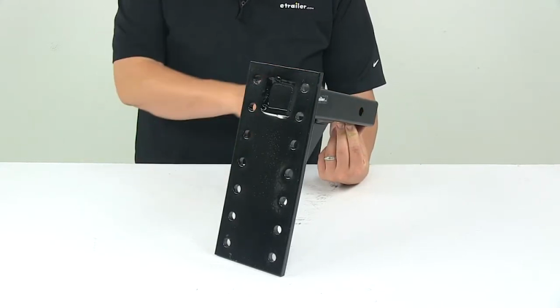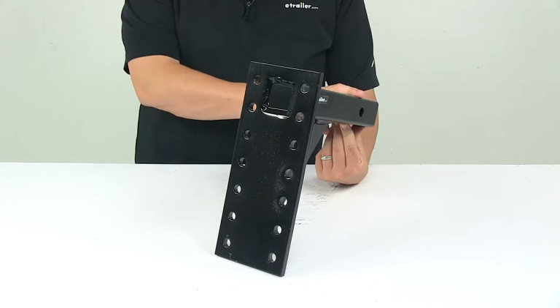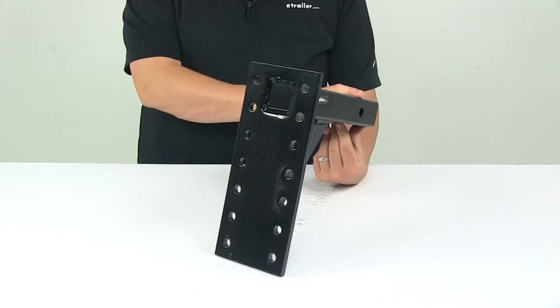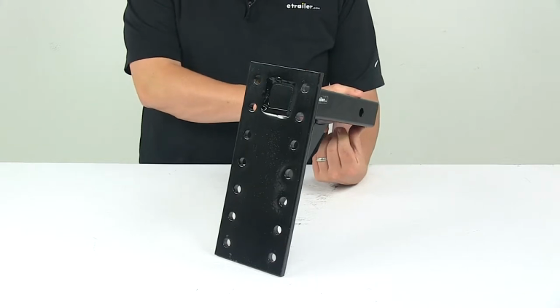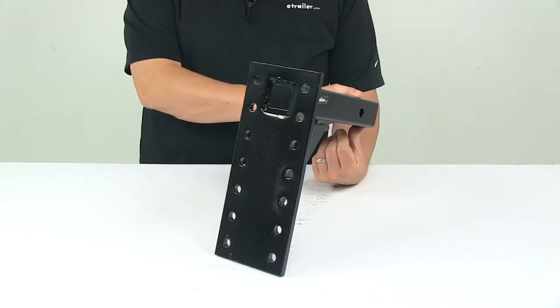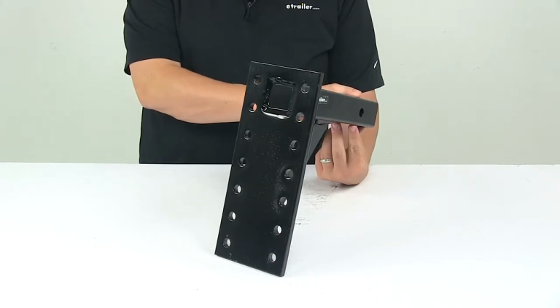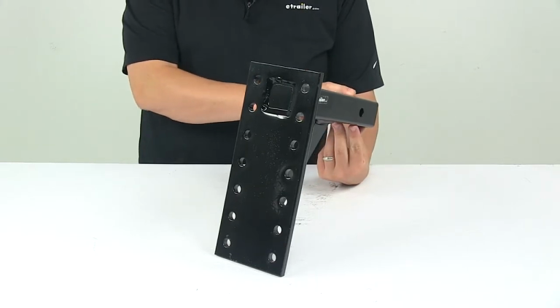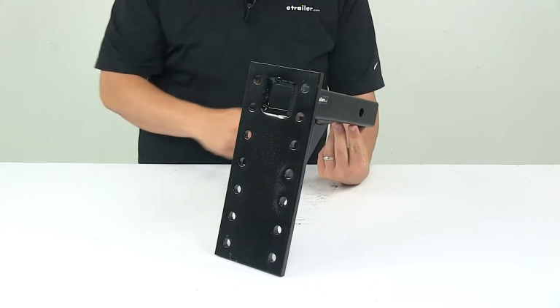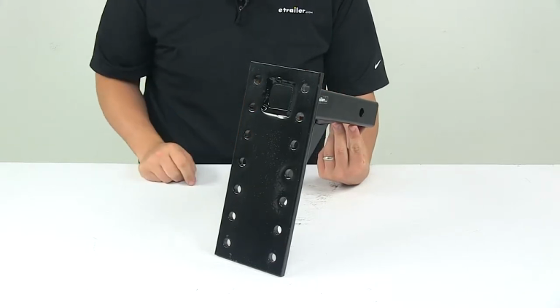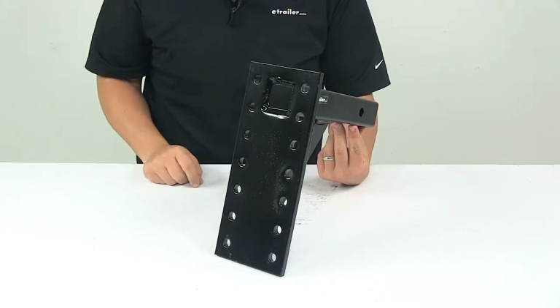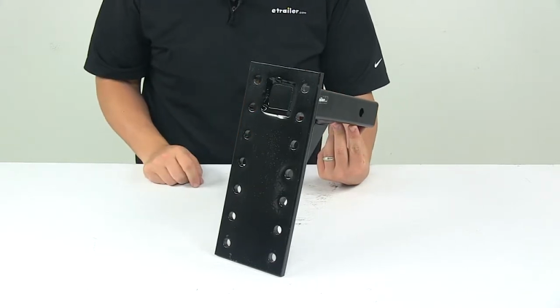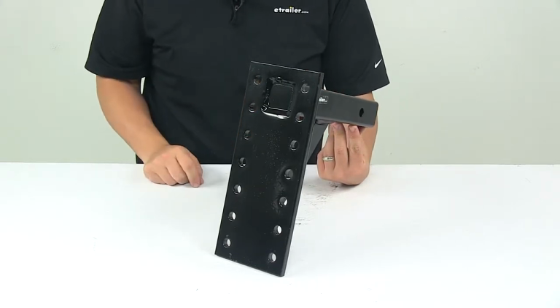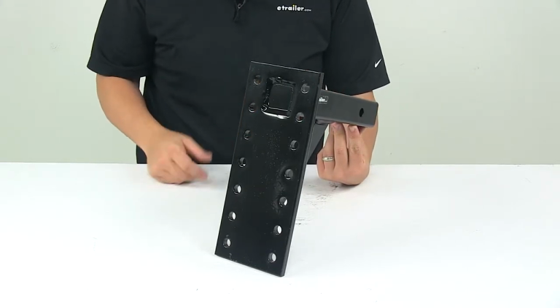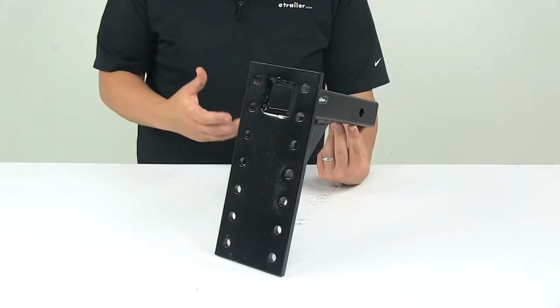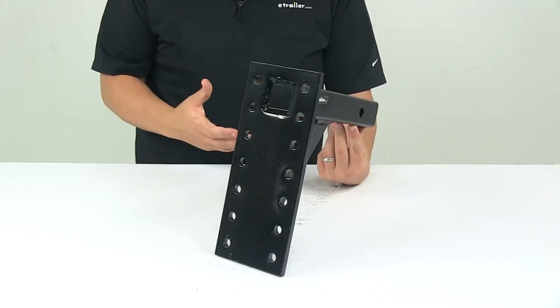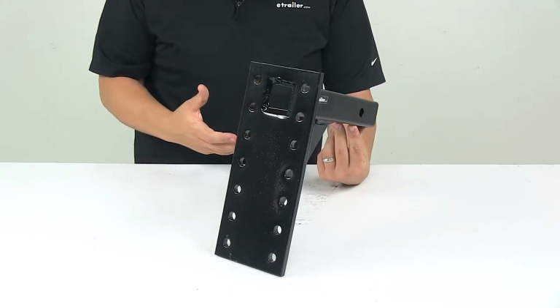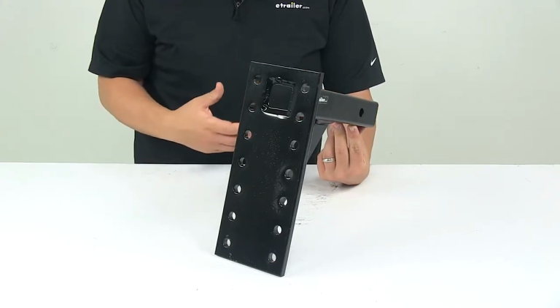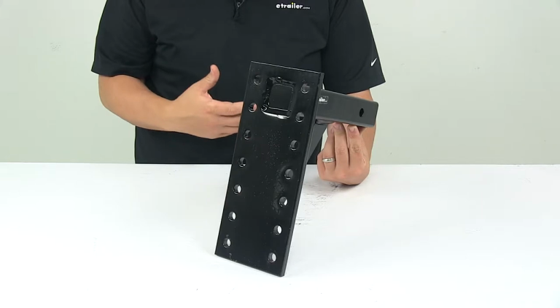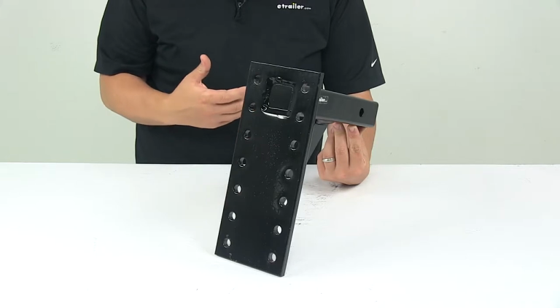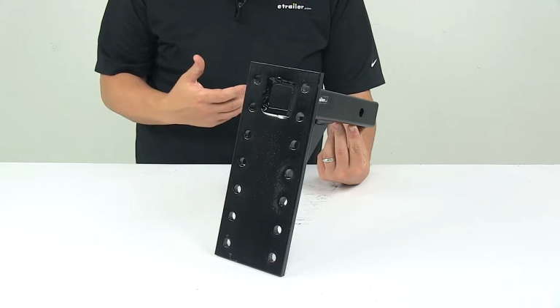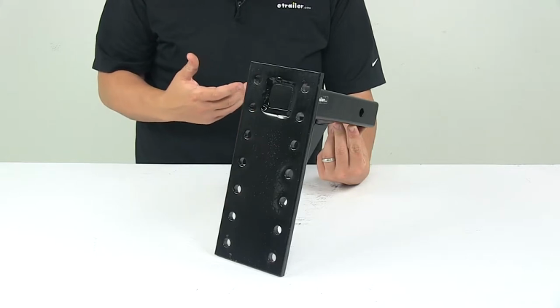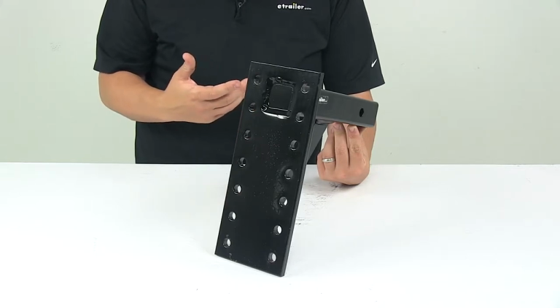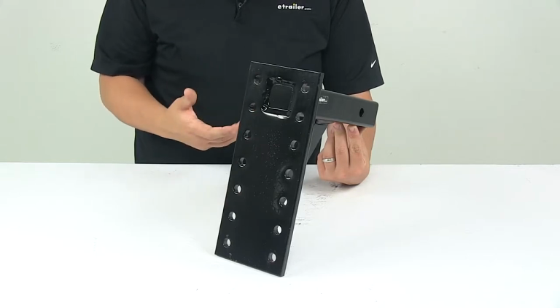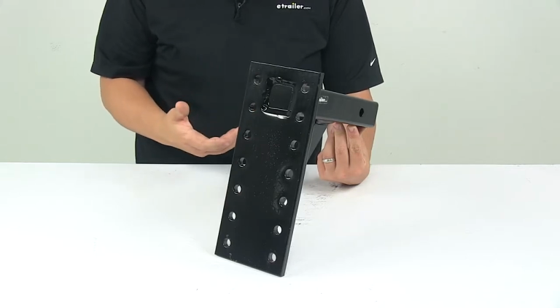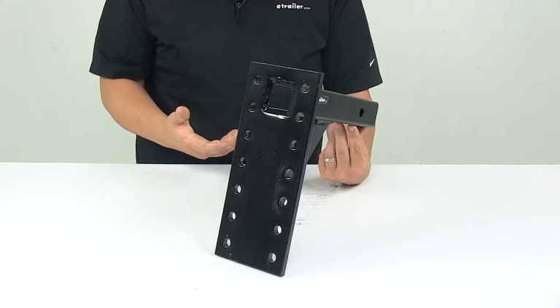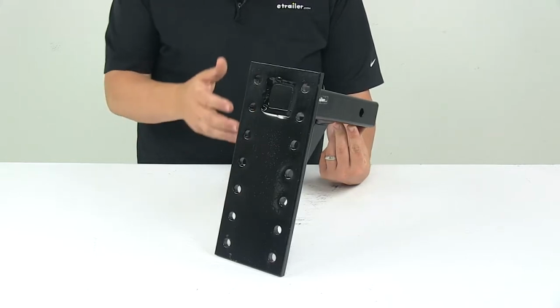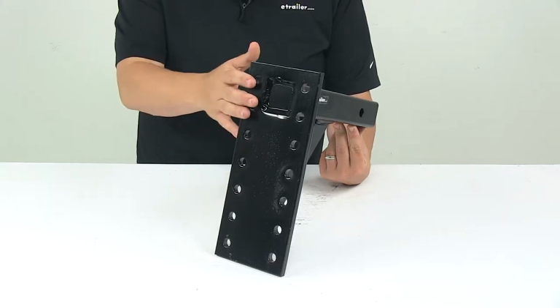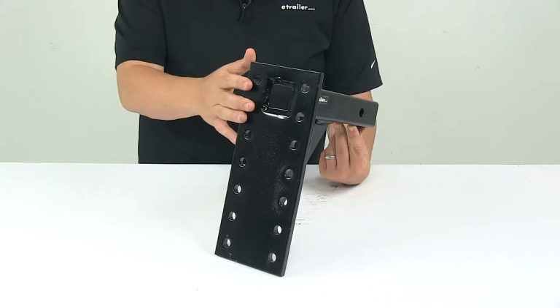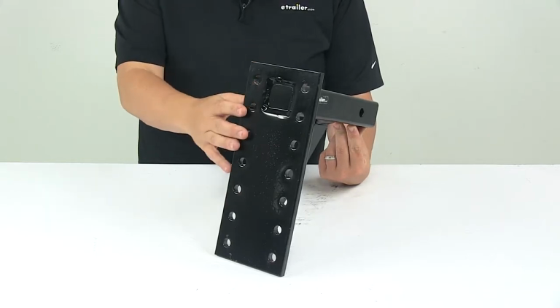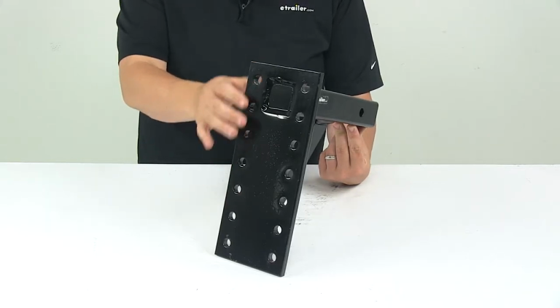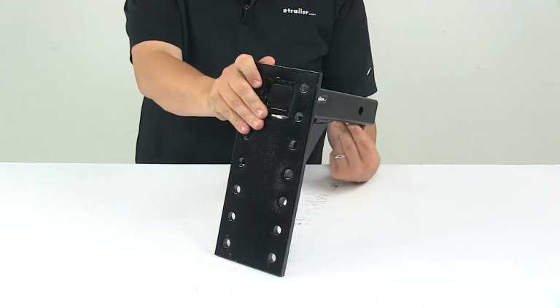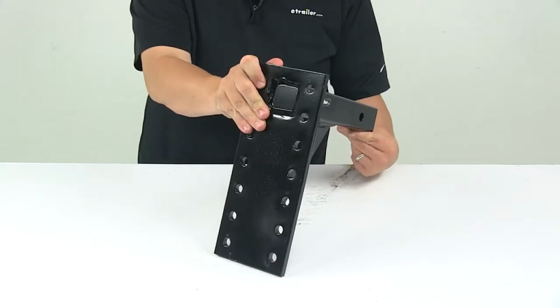The pin holes on this mount will accept a standard five-eighth inch diameter pin, and this unit allows you to mount a variety of pintle hooks and combination locks.